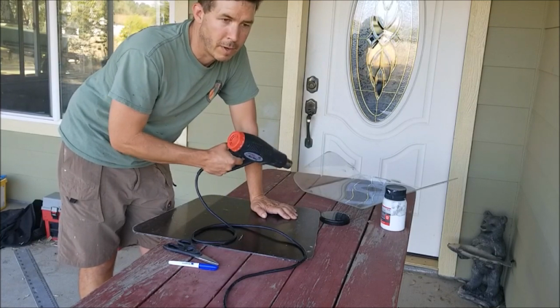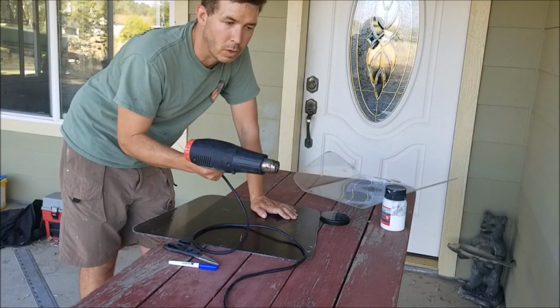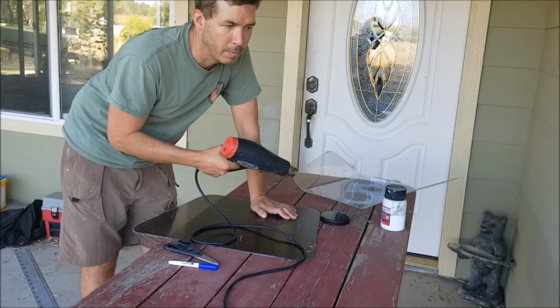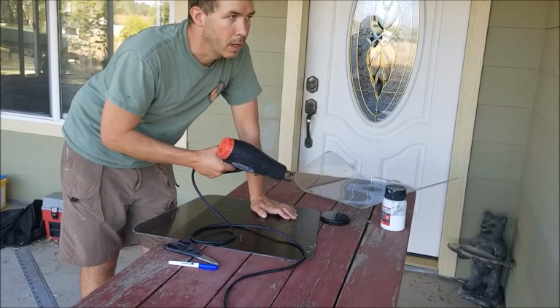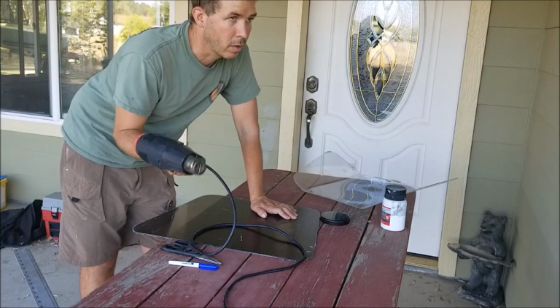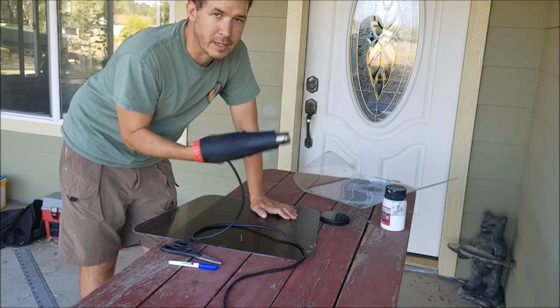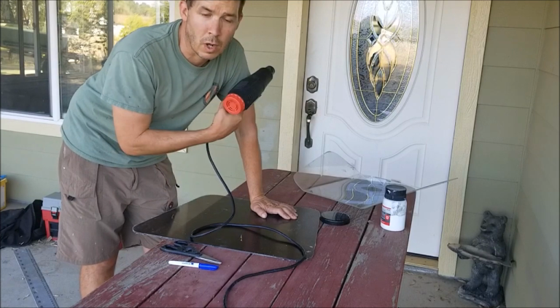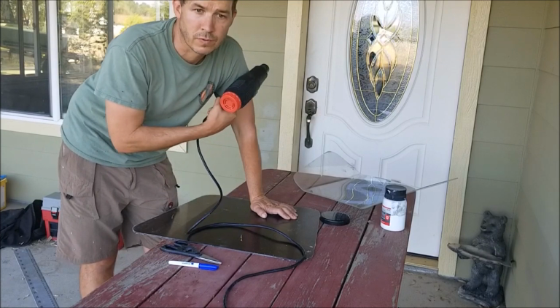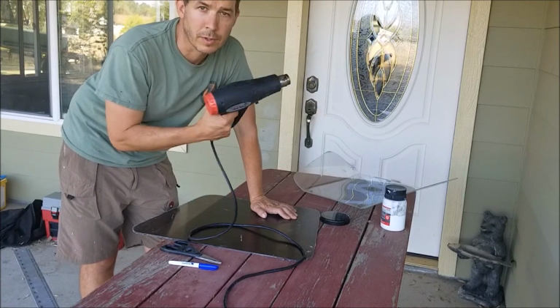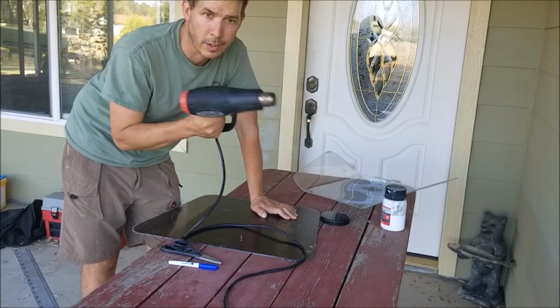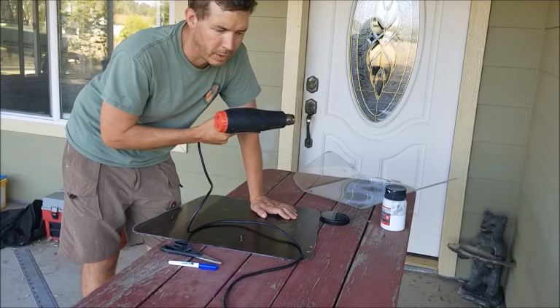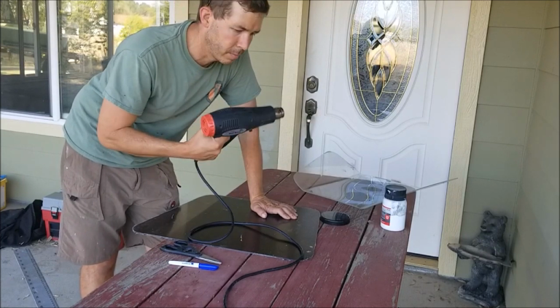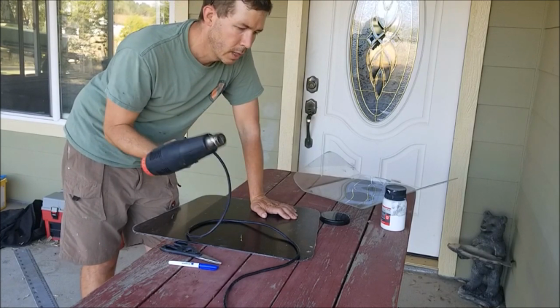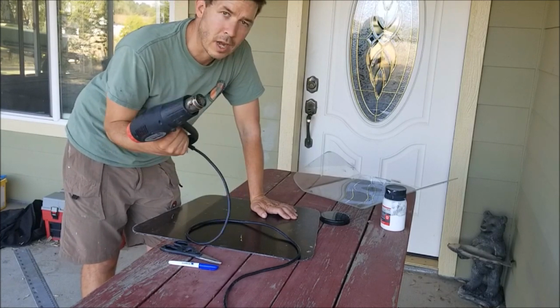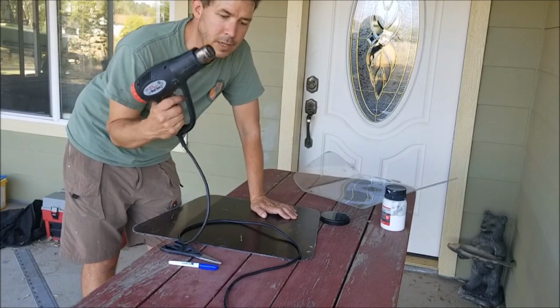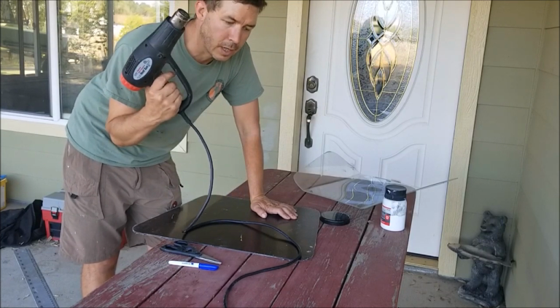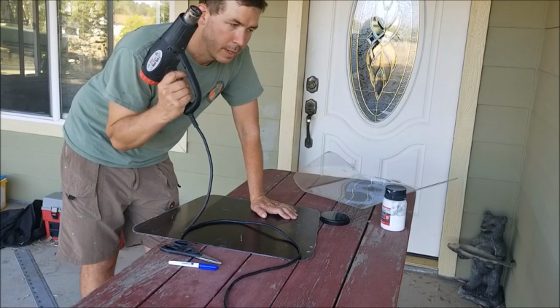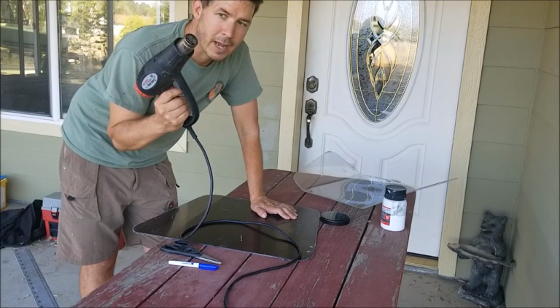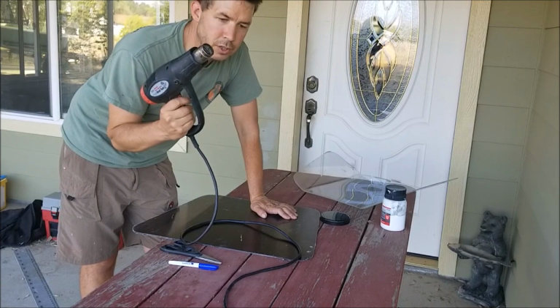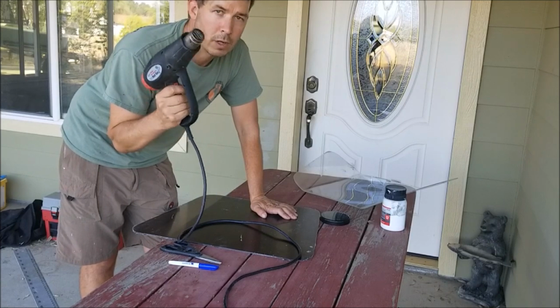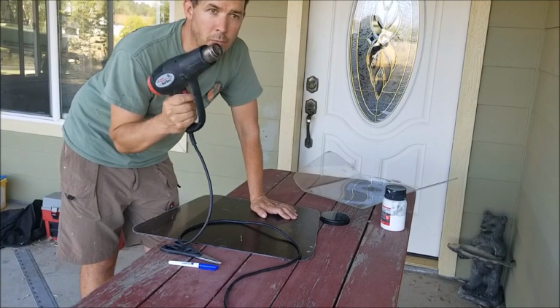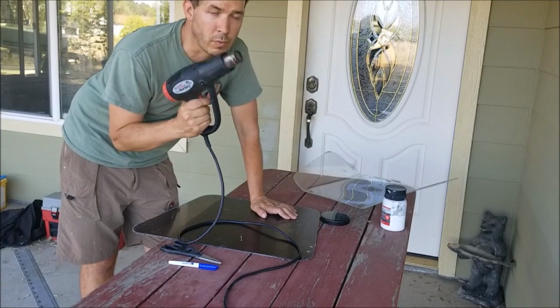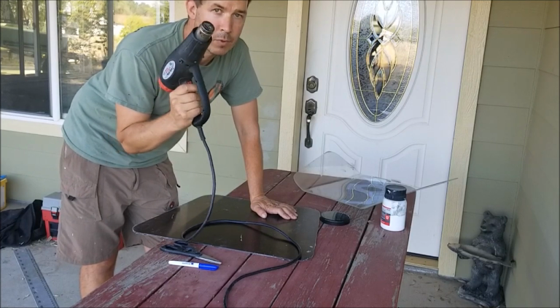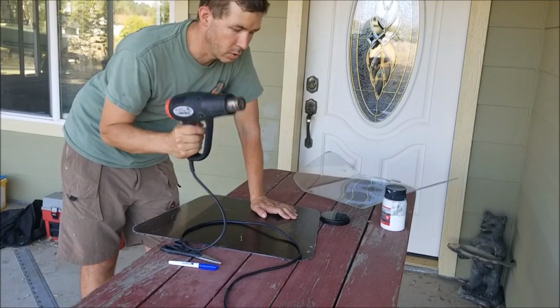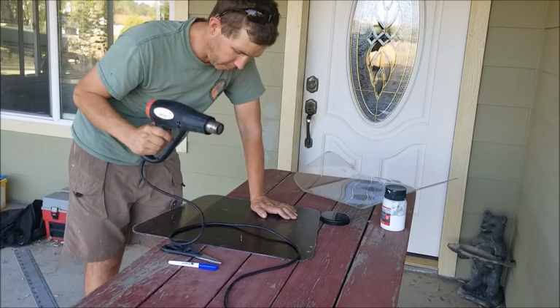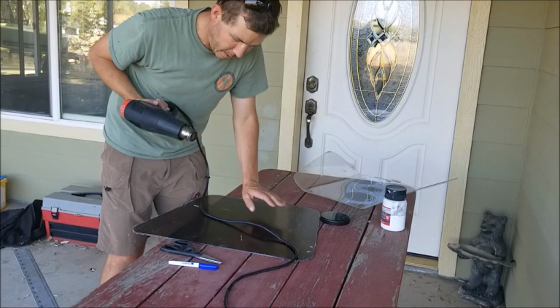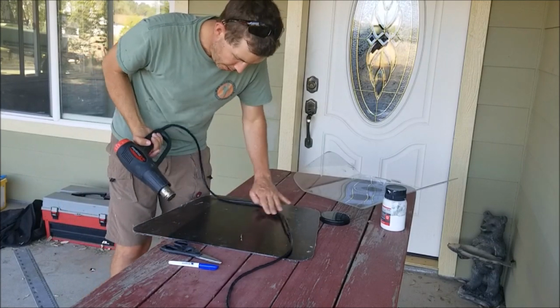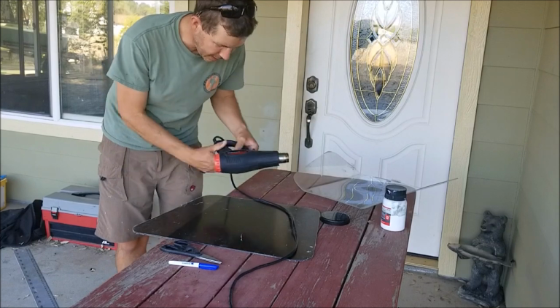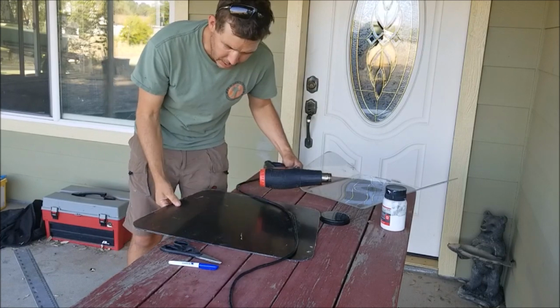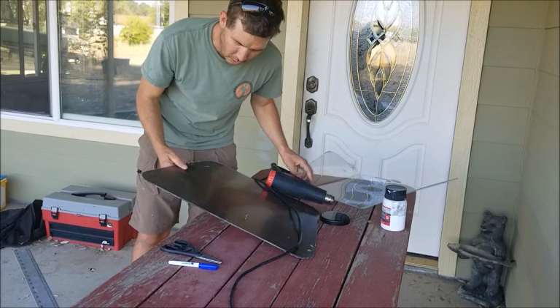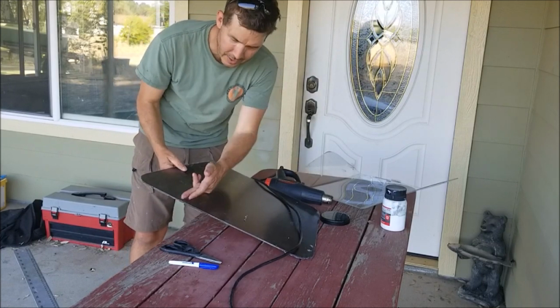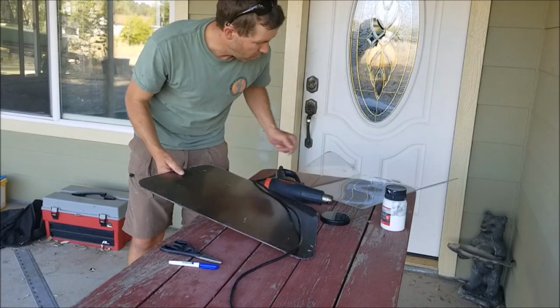I can turn PVC into almost anything. I've made splints for arms — when my daughter broke her arm, for example. I also made some rod holders for the boat that I'll show you in a minute. So very handy — get yourself one. I'll do a lot of projects using my heat gun. For right now I'm just going to take the edge of this piece where I want the curve of the windshield.